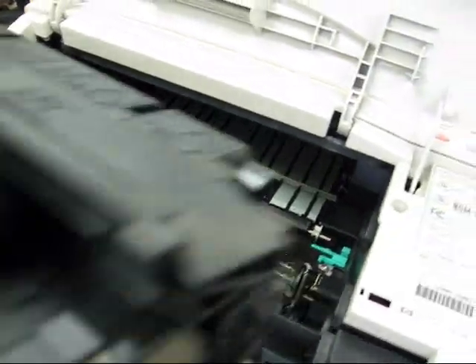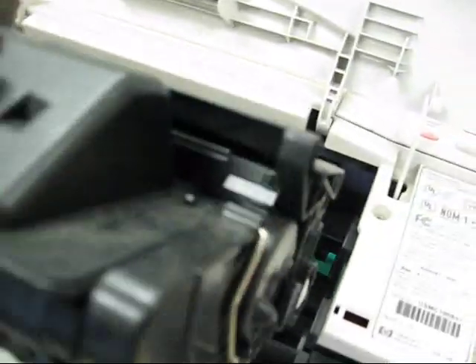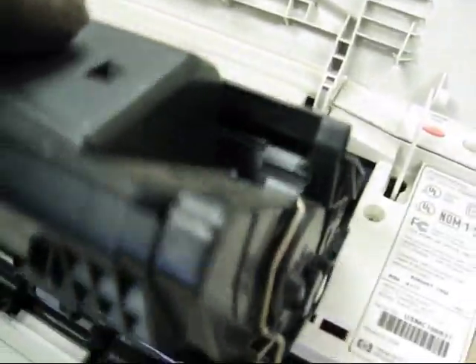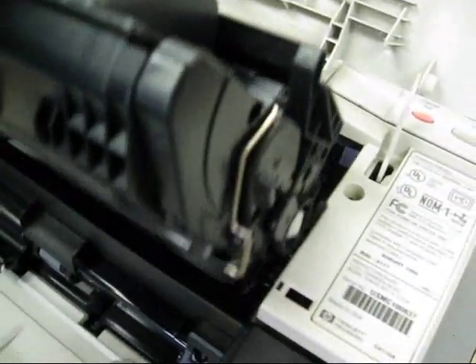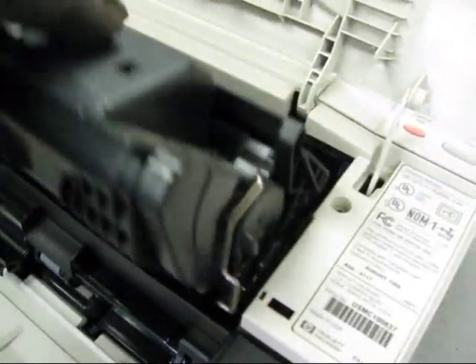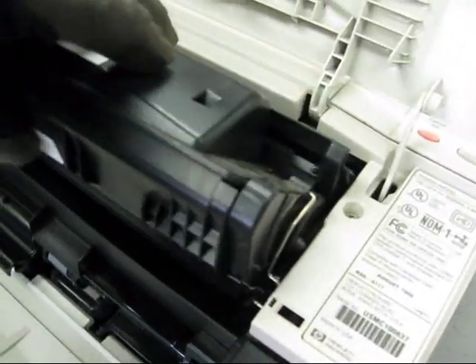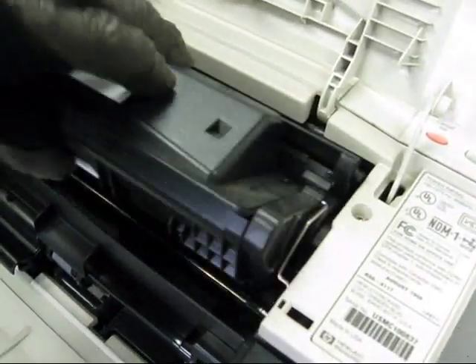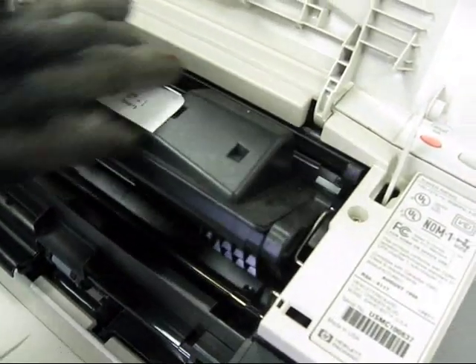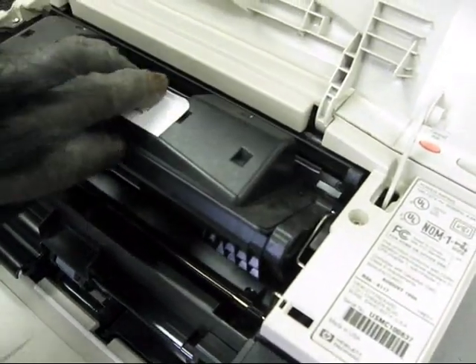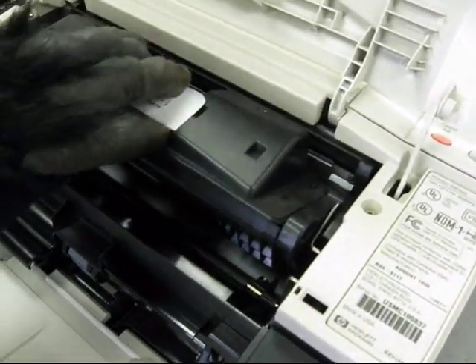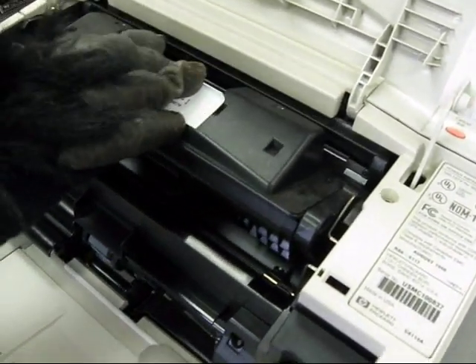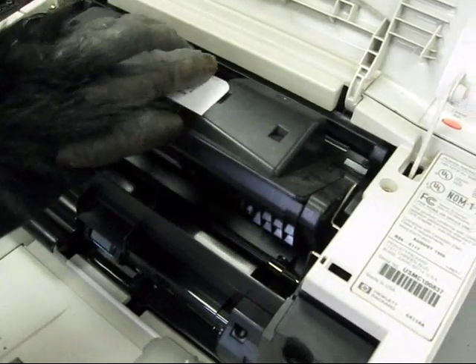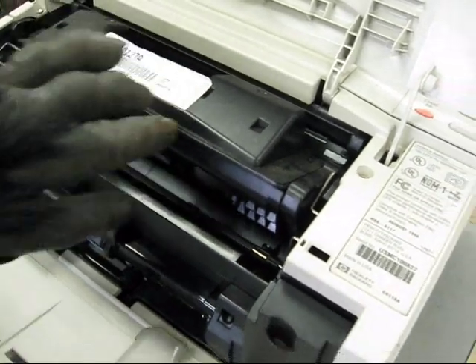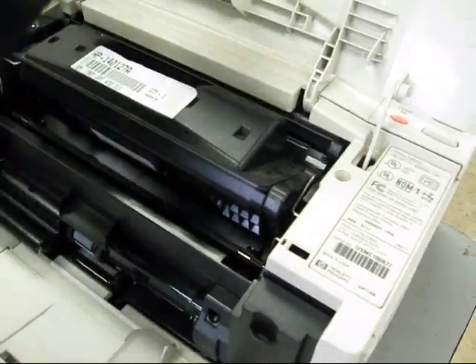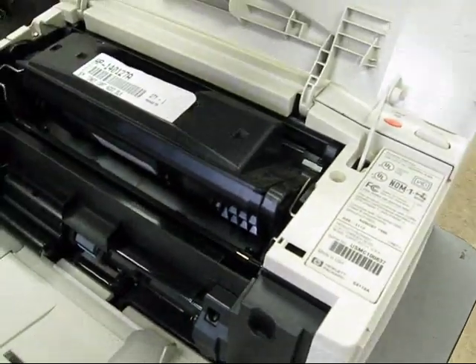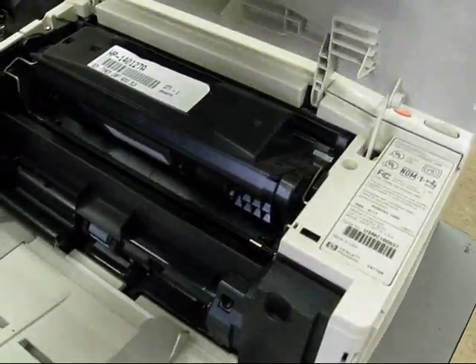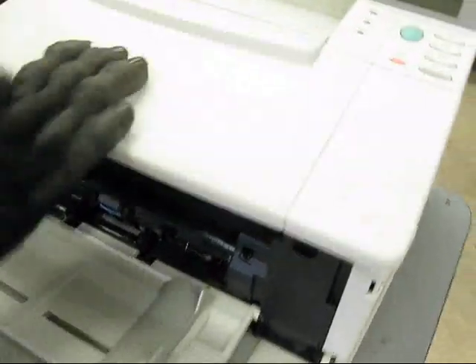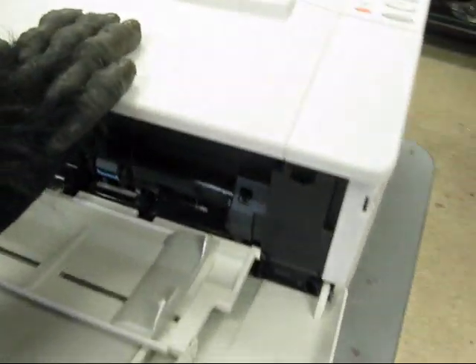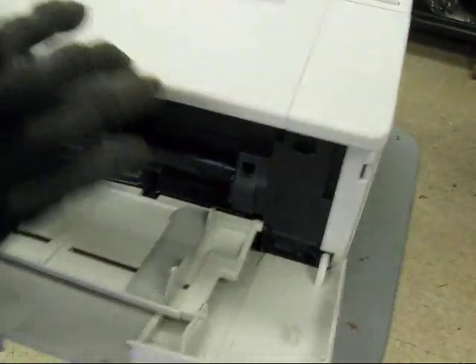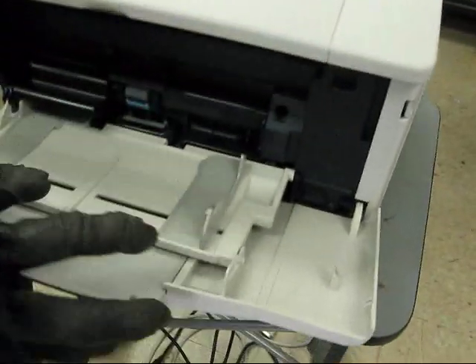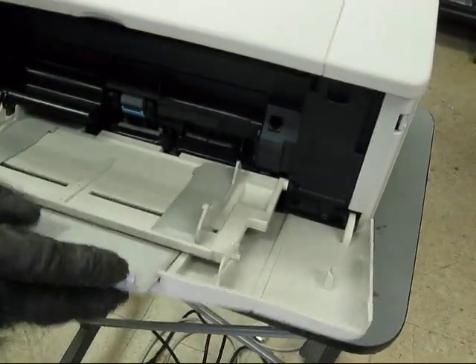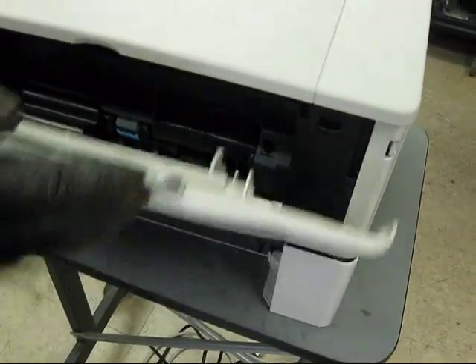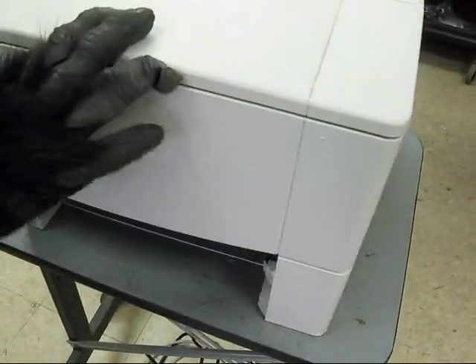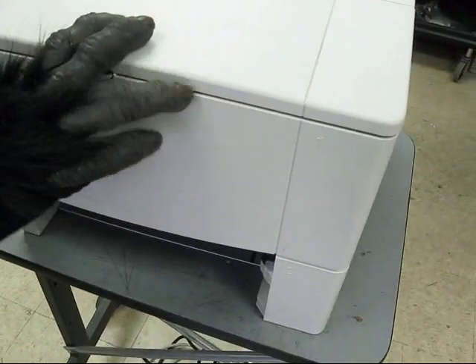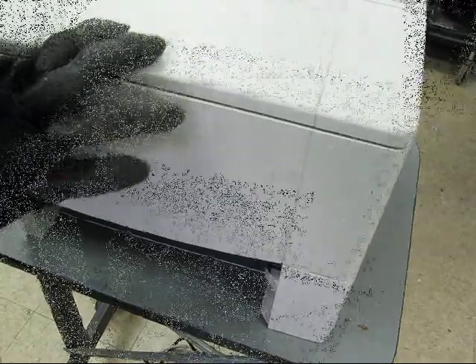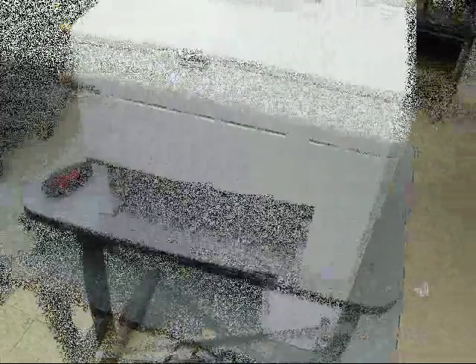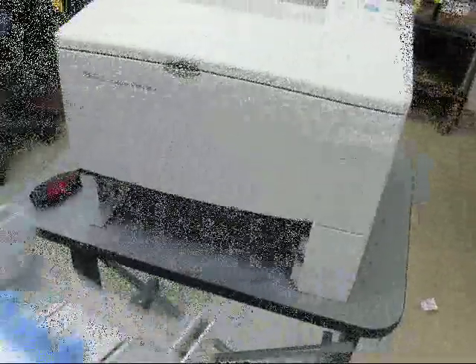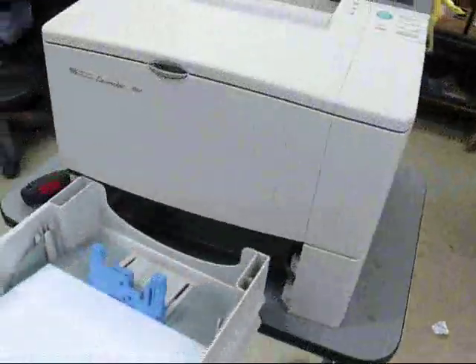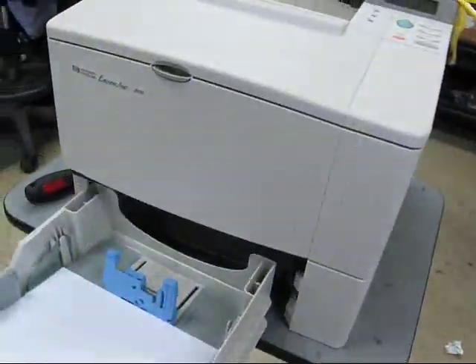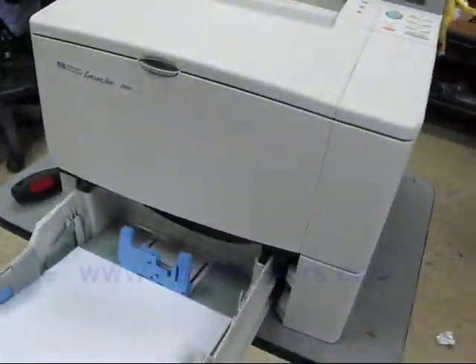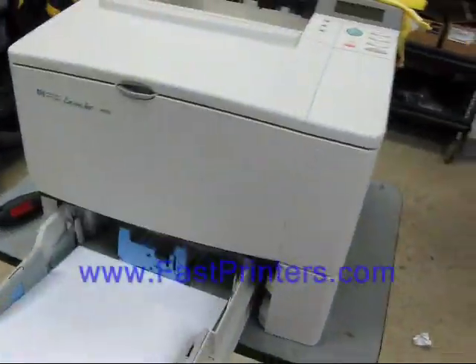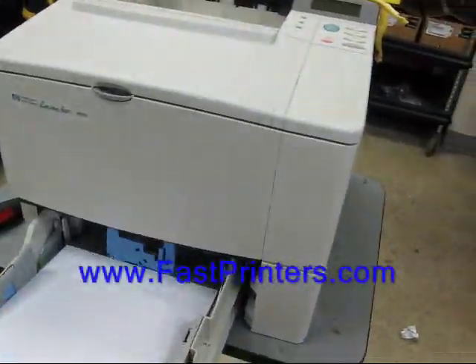You can now reinstall your toner cartridge. Close your top cover, close your front cover, and reinsert your paper tray.